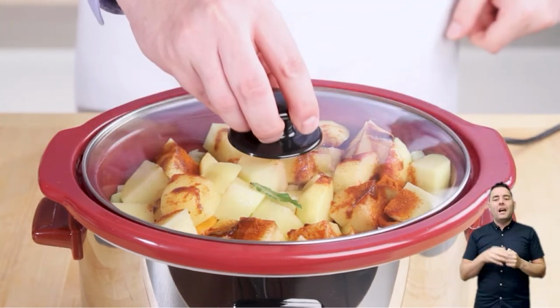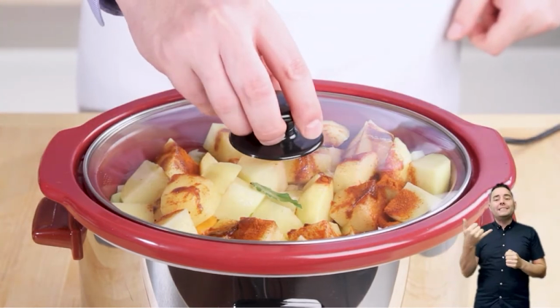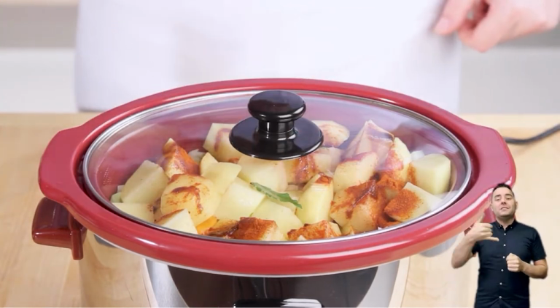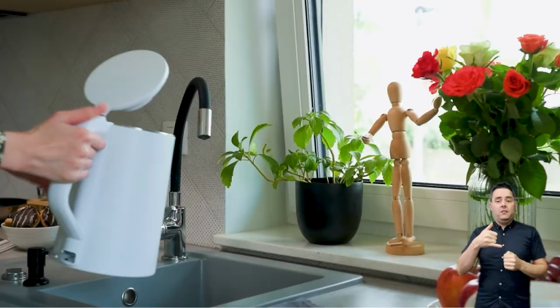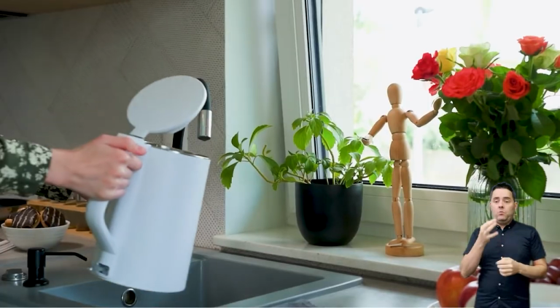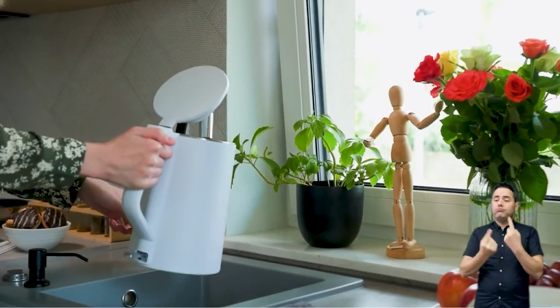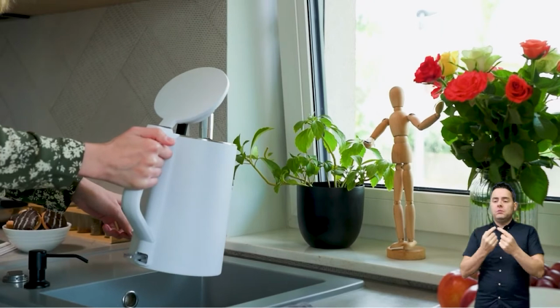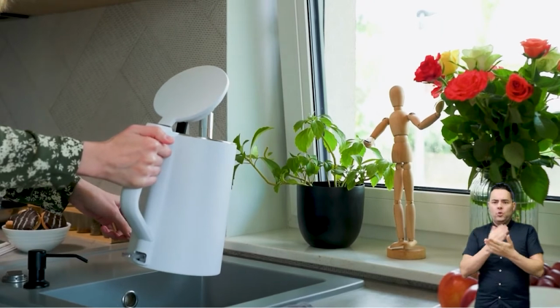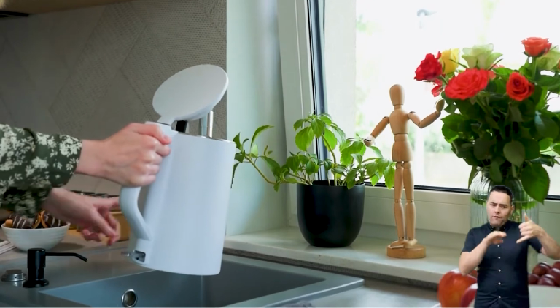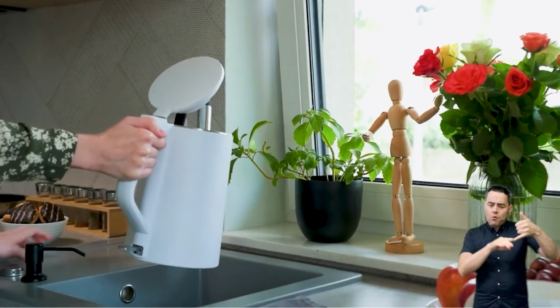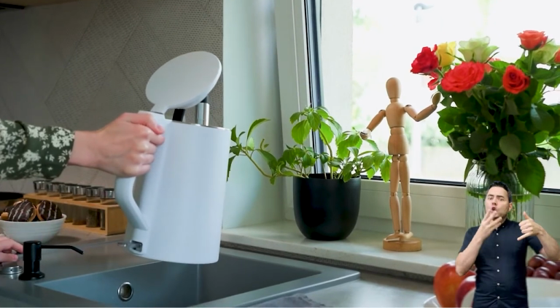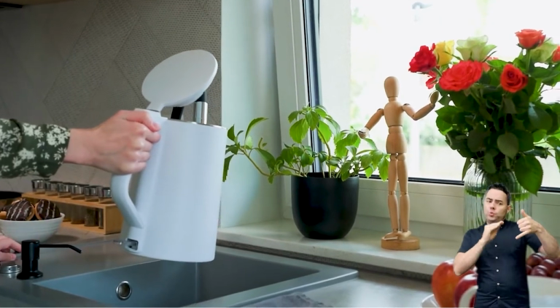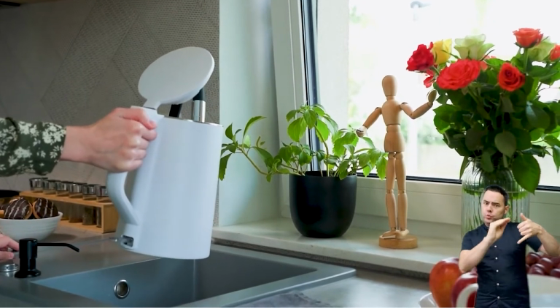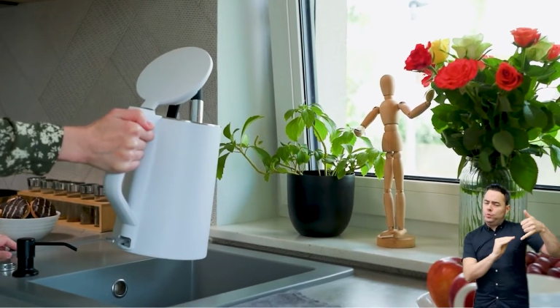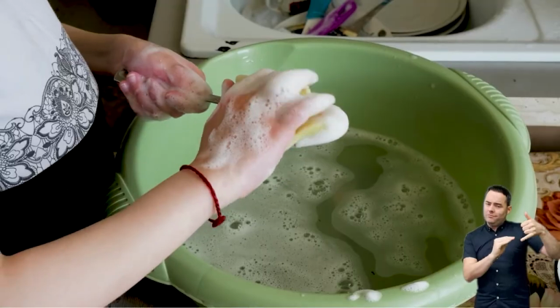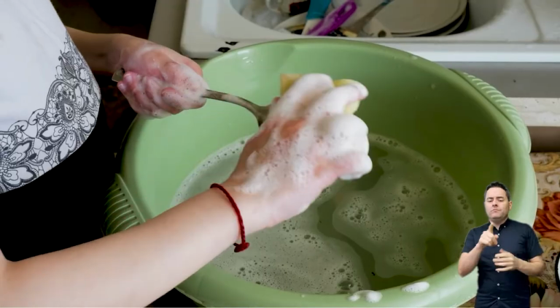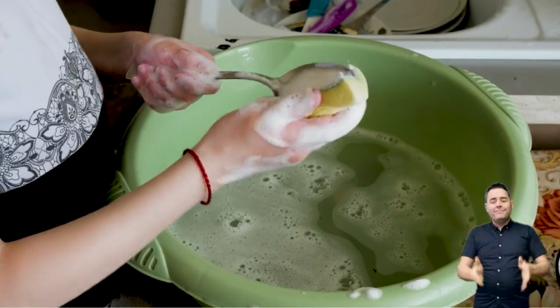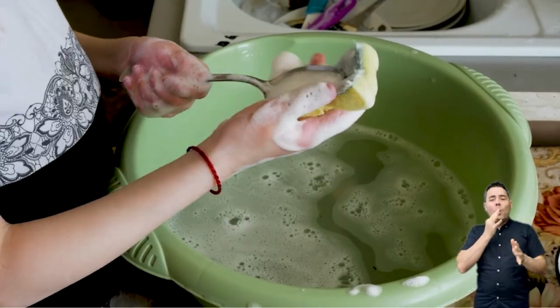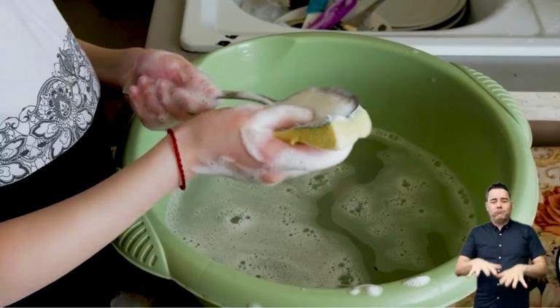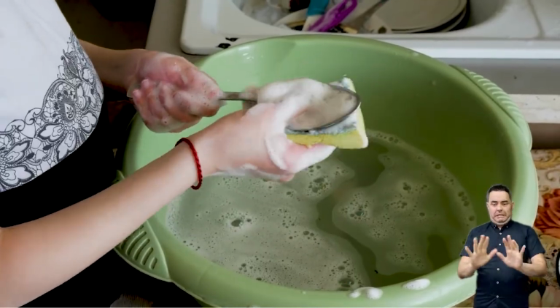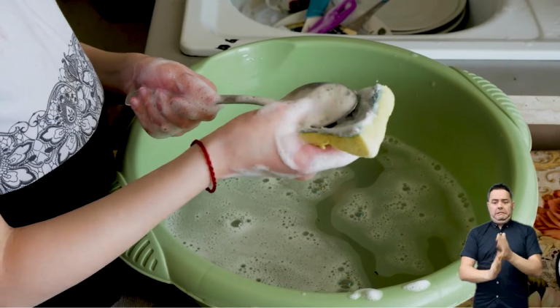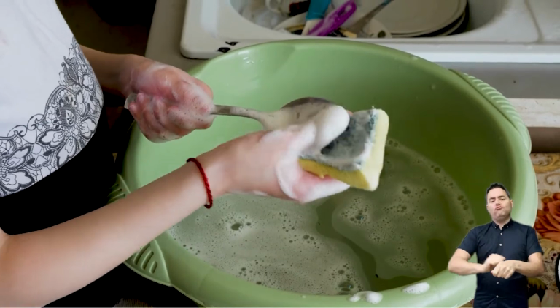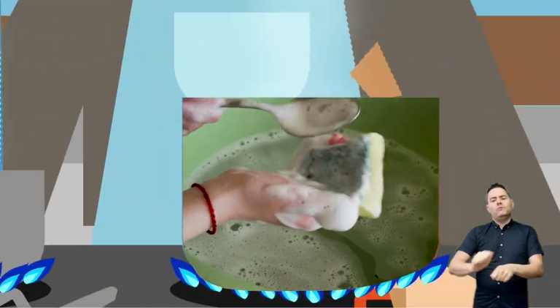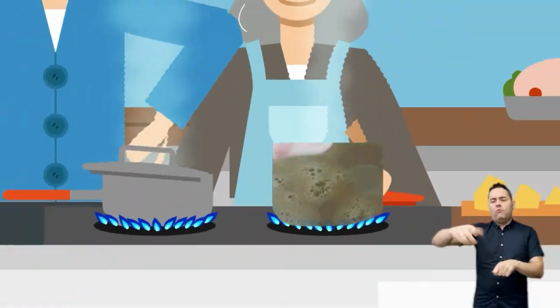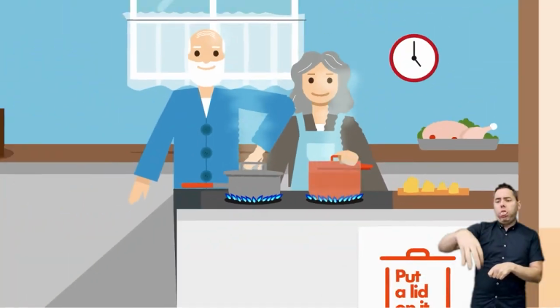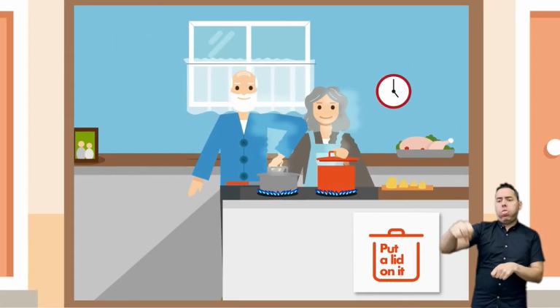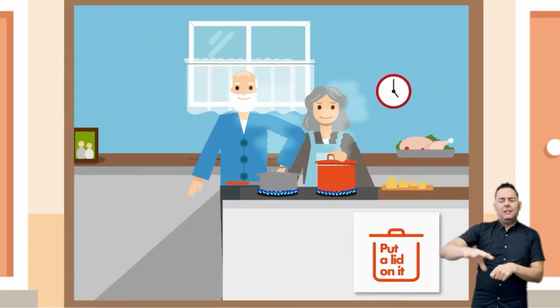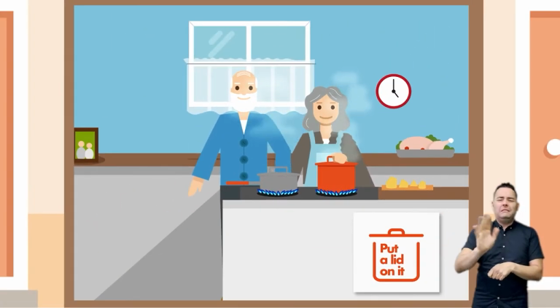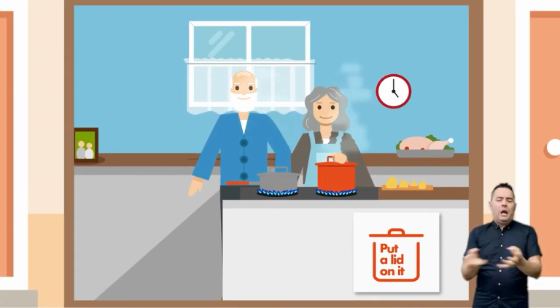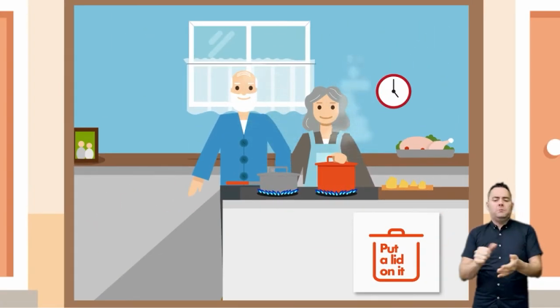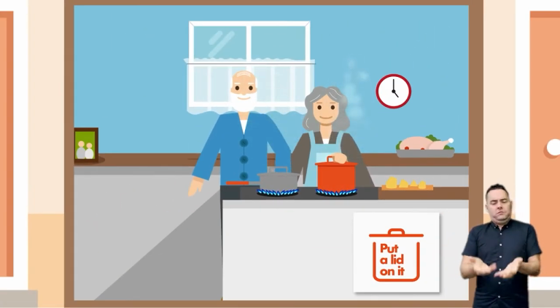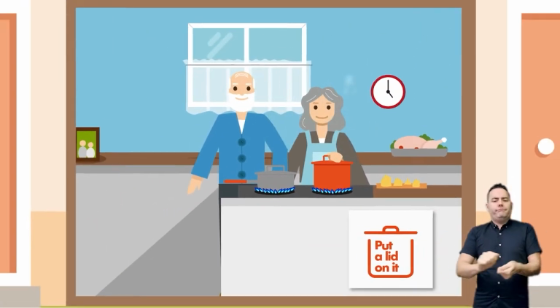And when you boil your kettle, make sure you only fill it with the amount of water you need. Finally, when it's time to wash up, fill a bowl with hot water rather than running the tap to make even more savings.